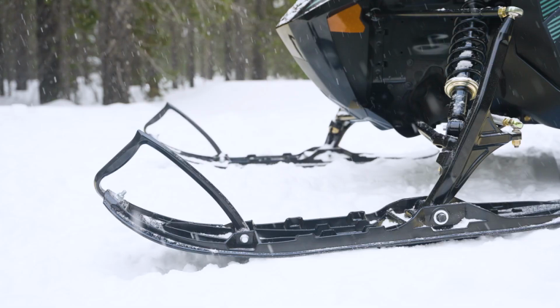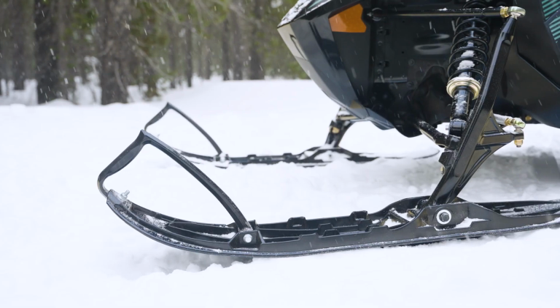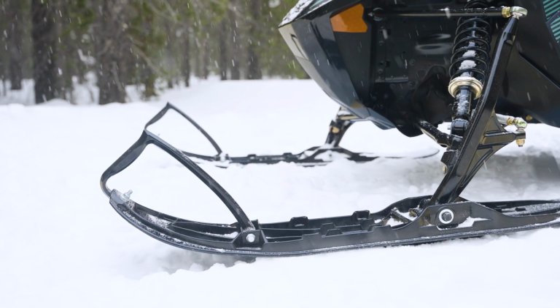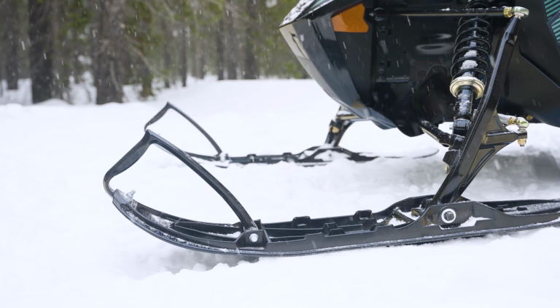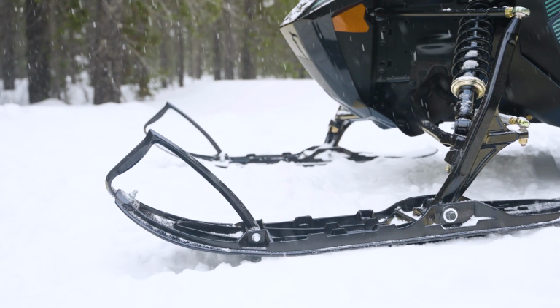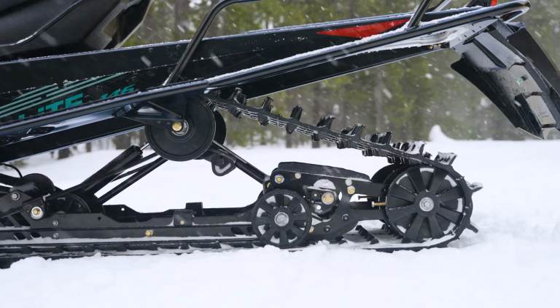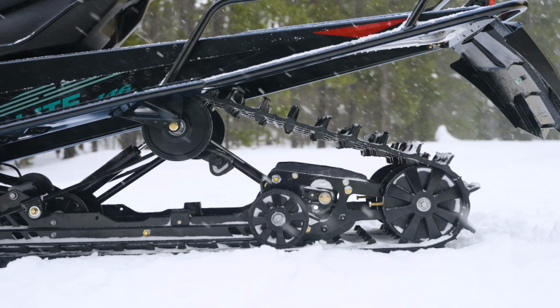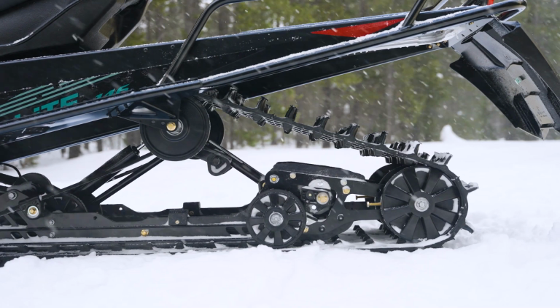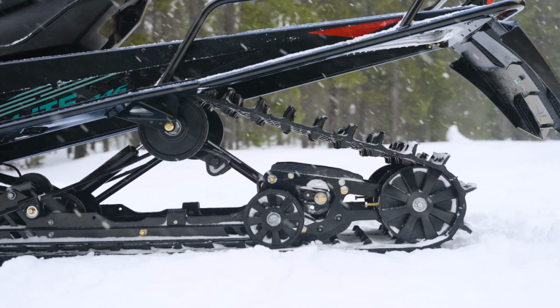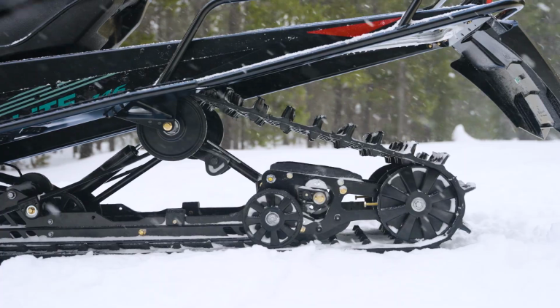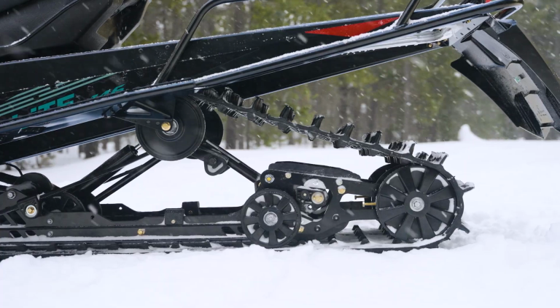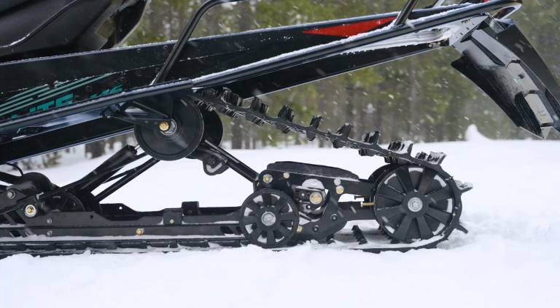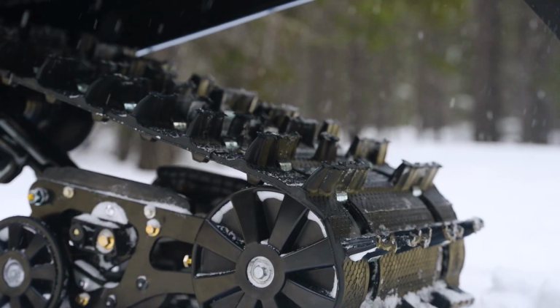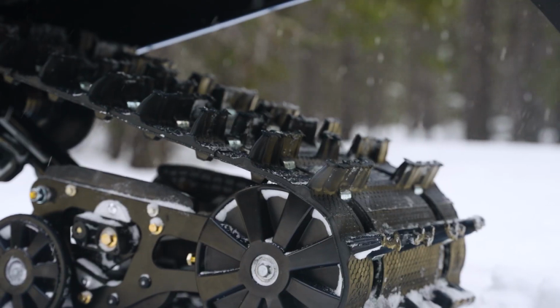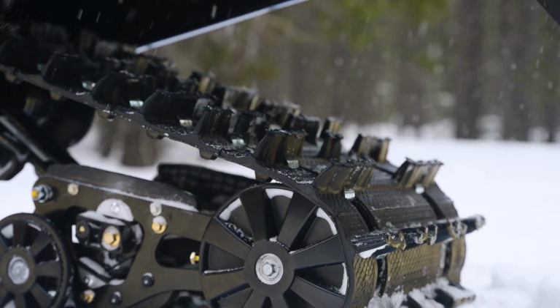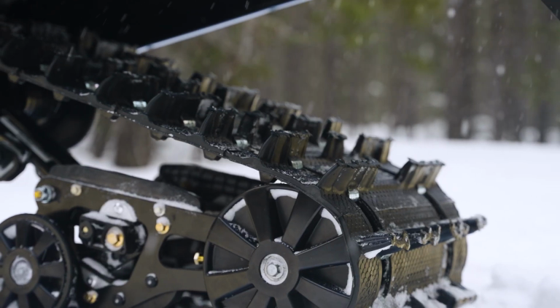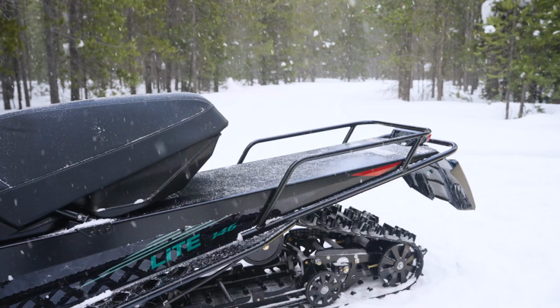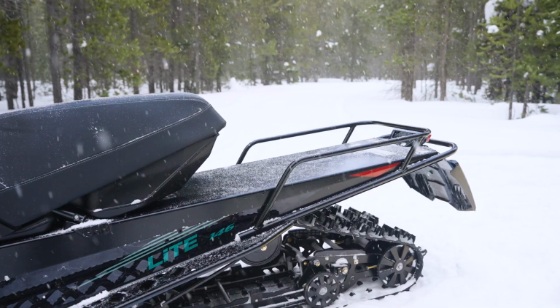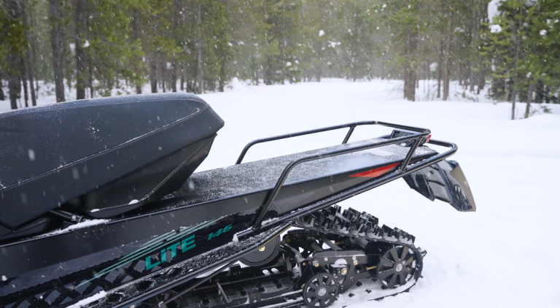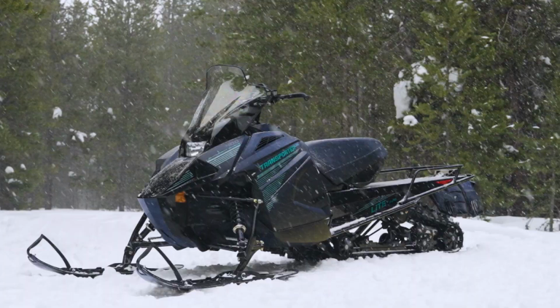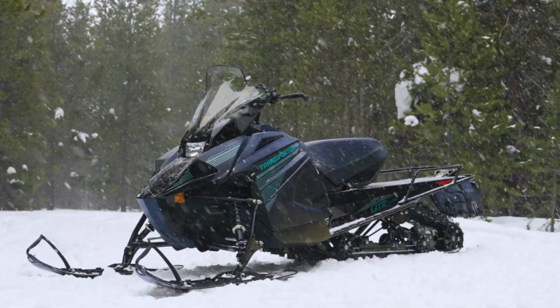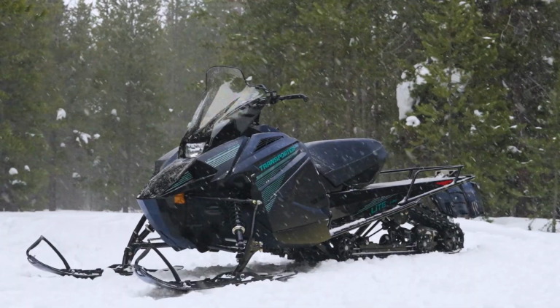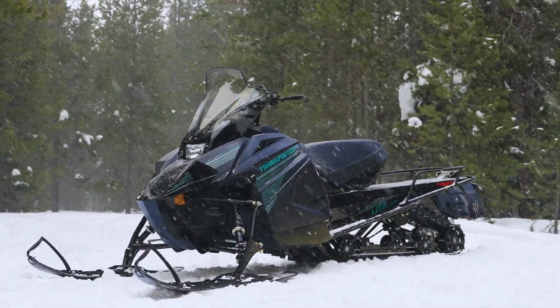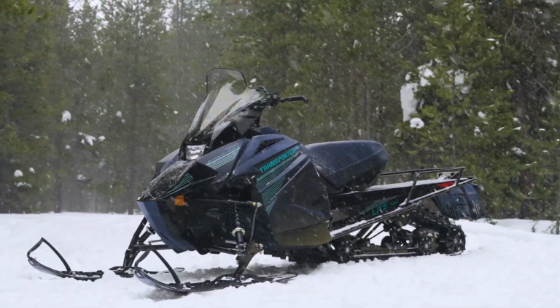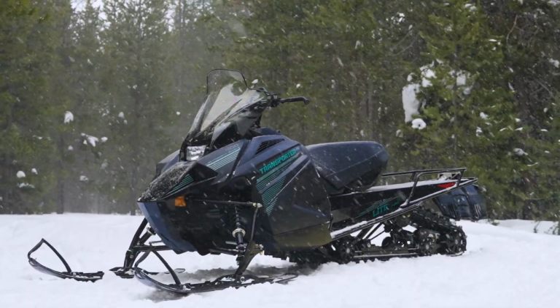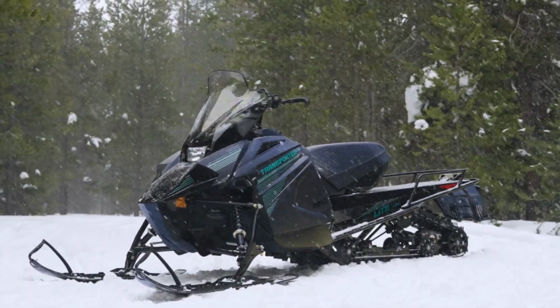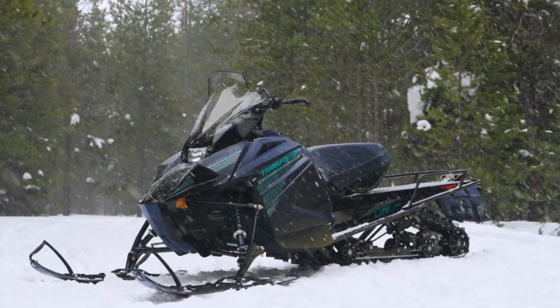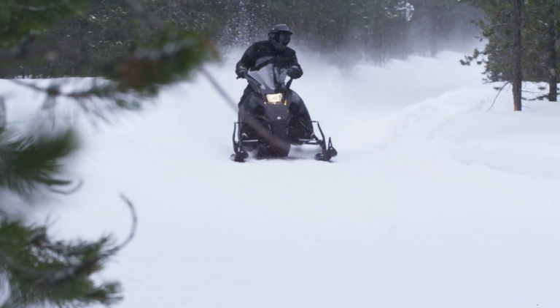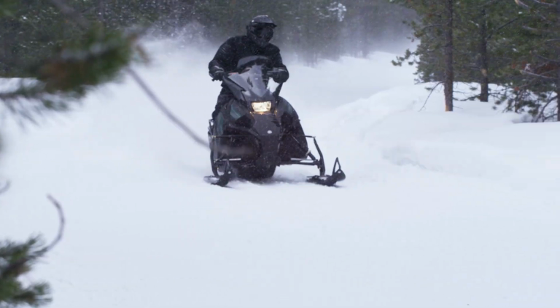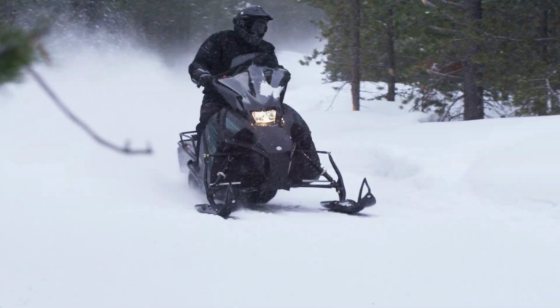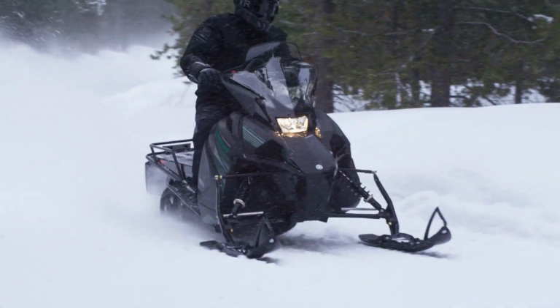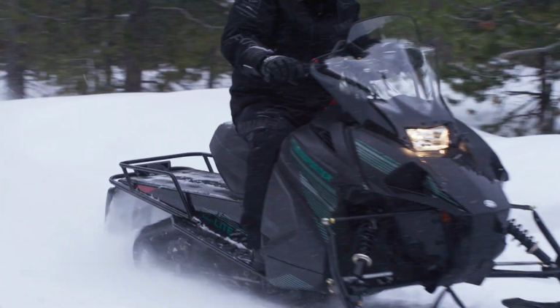Equipped with mountain skis, 146 Camso Cobra Track with 1.6-inch lug, rugged rear rack and fuel-injected, electric start 397cc two-stroke.